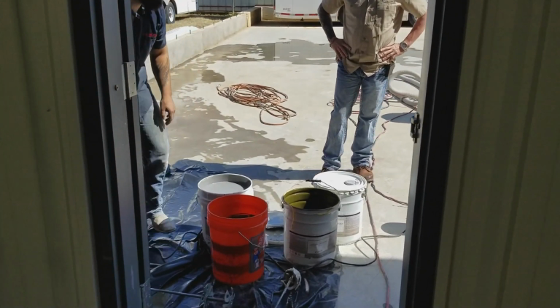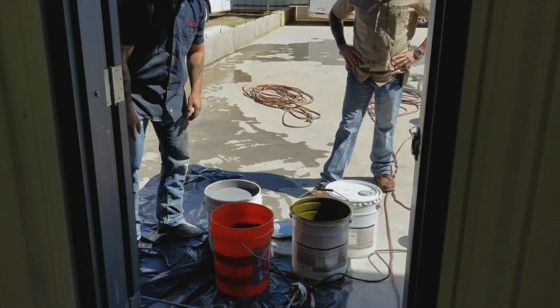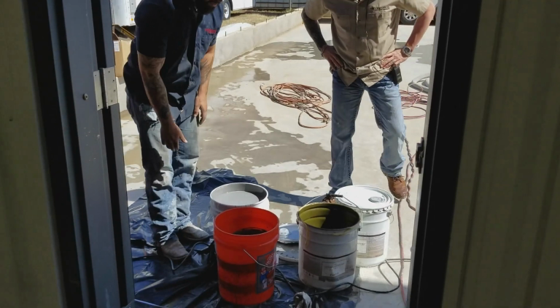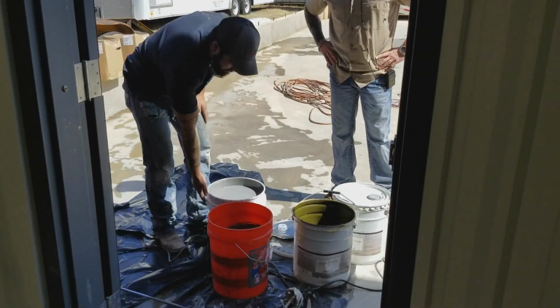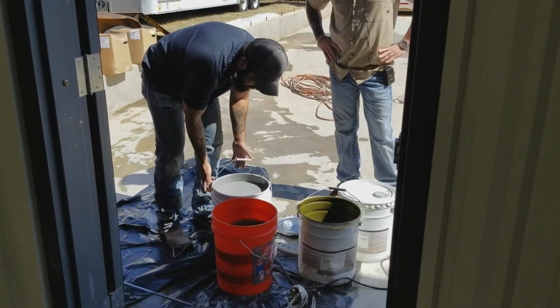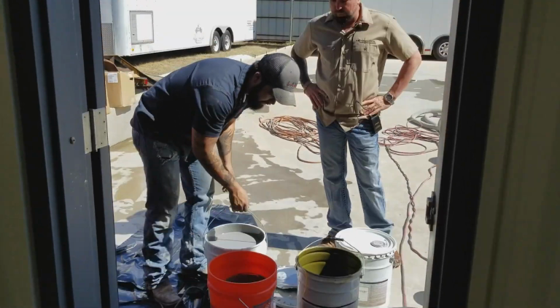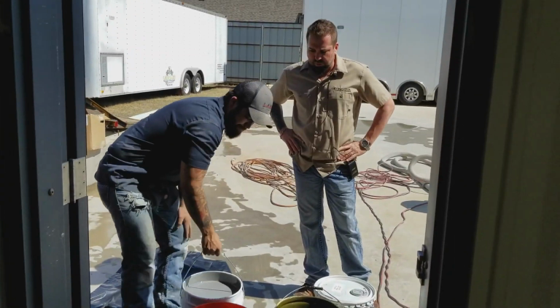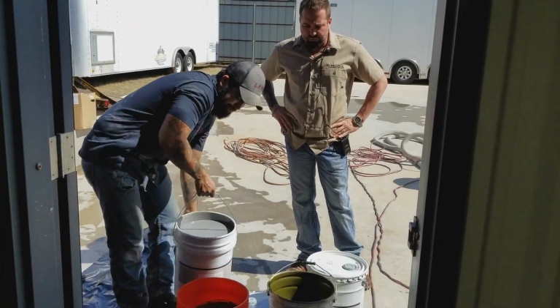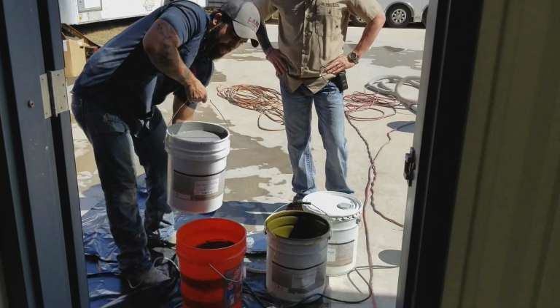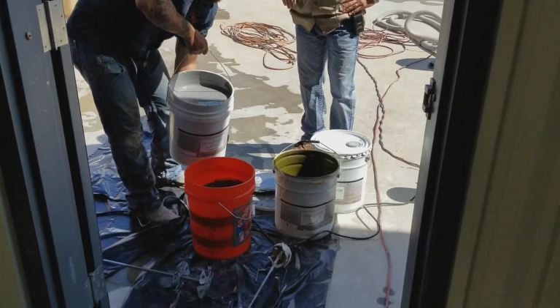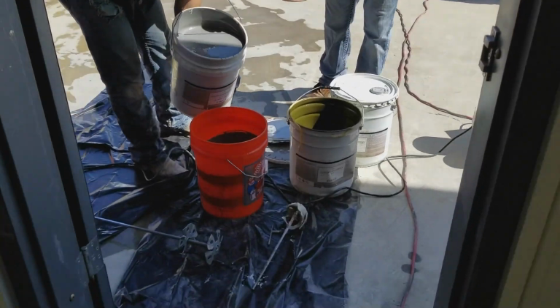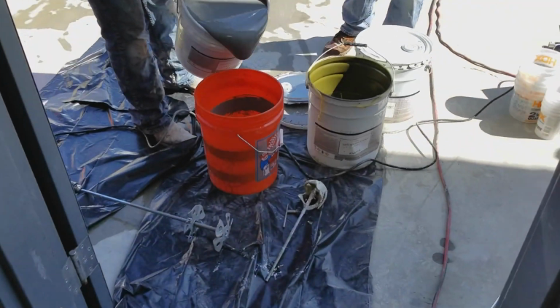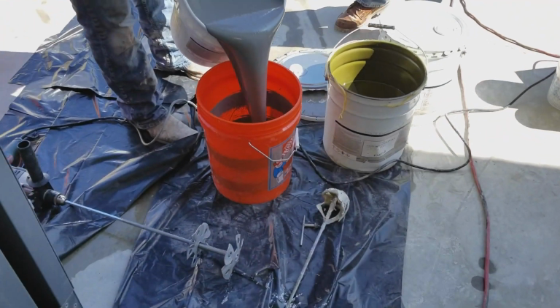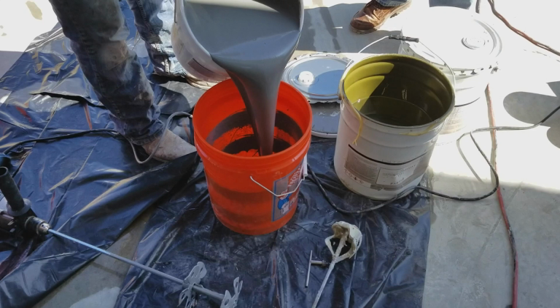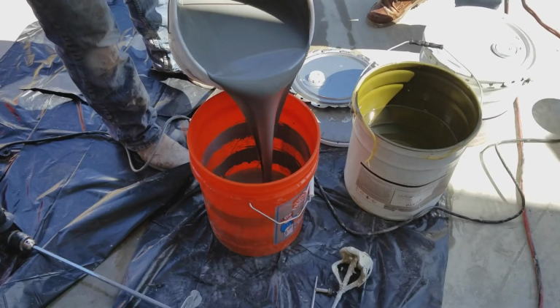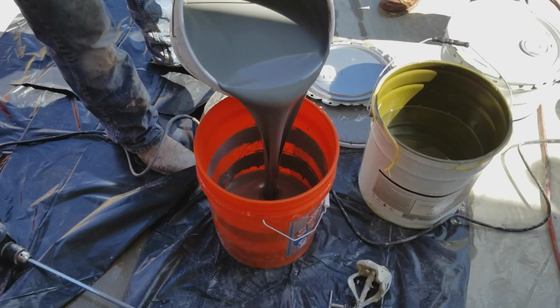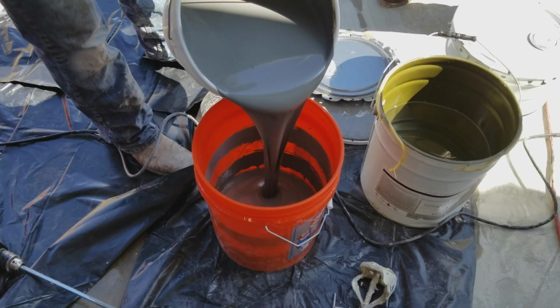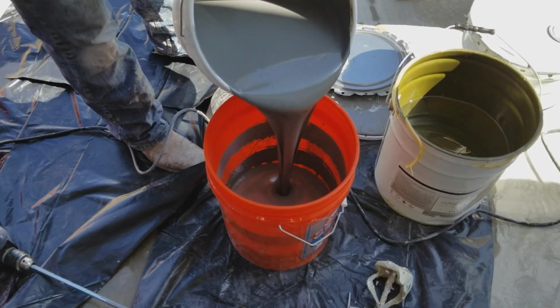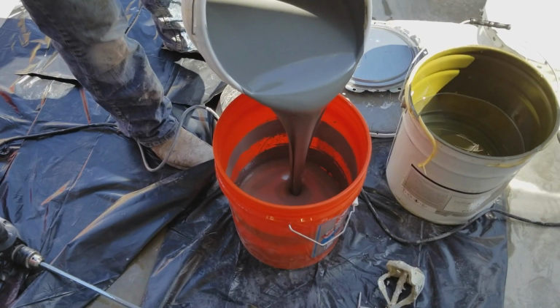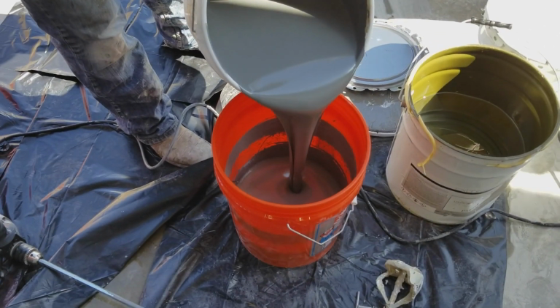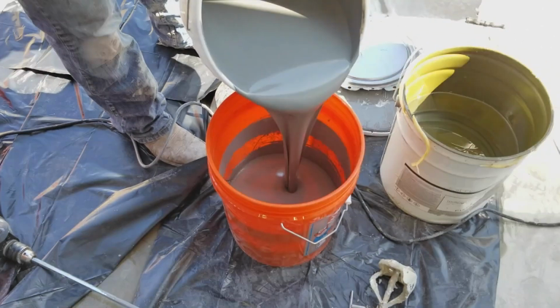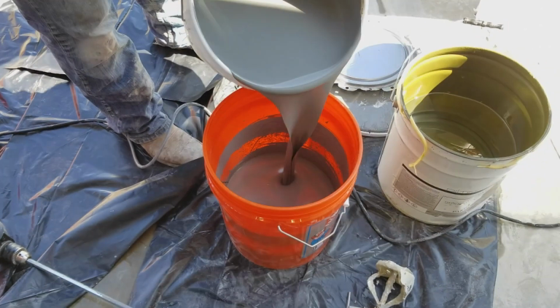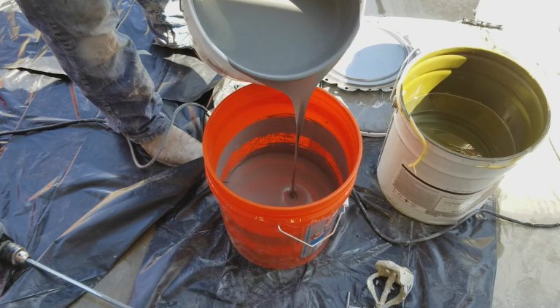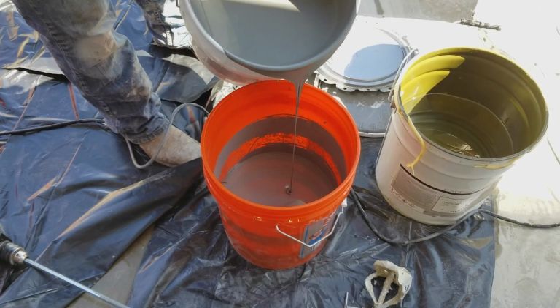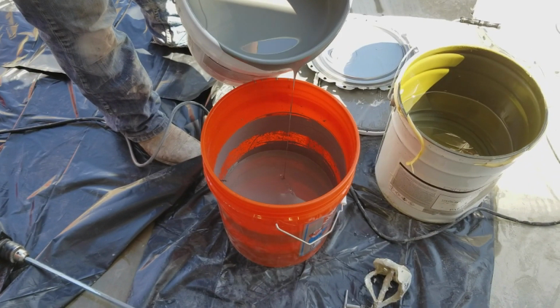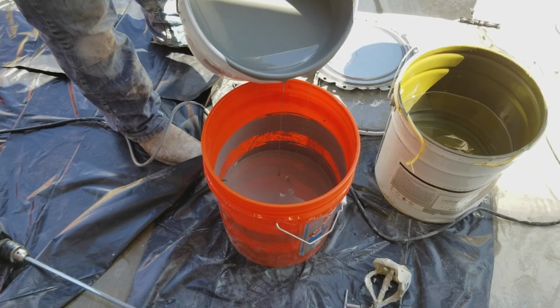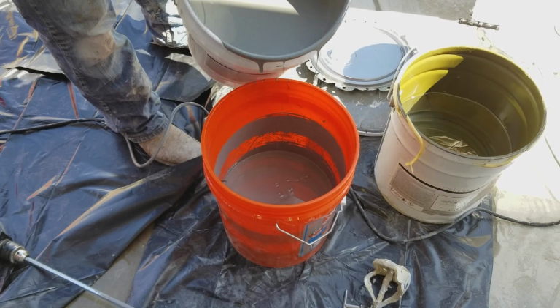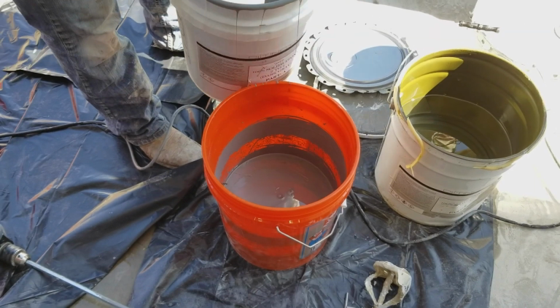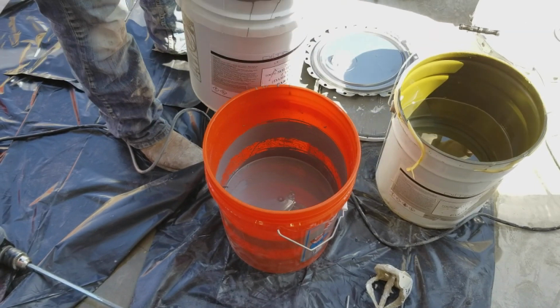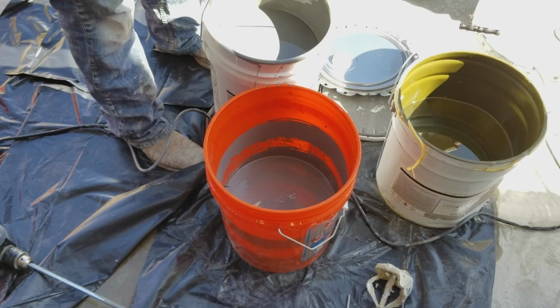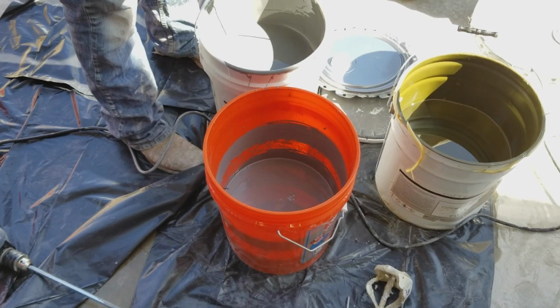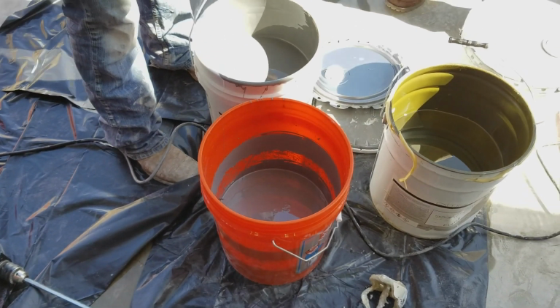He's going to pour Part A up to that first screw. You can see it on the inside of the bucket — the beautiful thing about using the screws is they don't leak. He'll stop right there at that first screw, and then he's going to take the Part B.